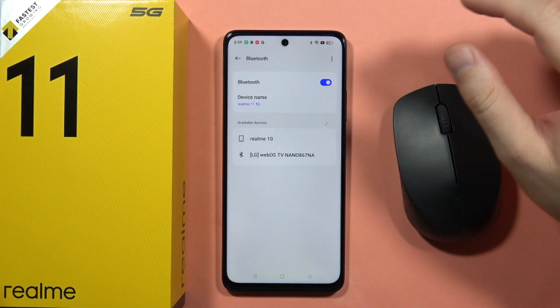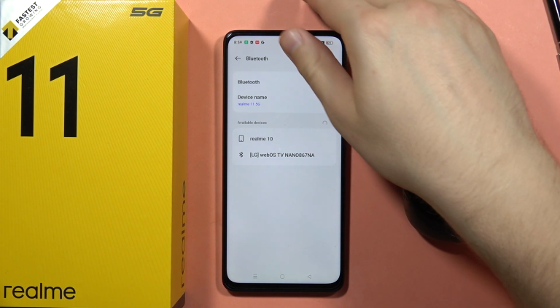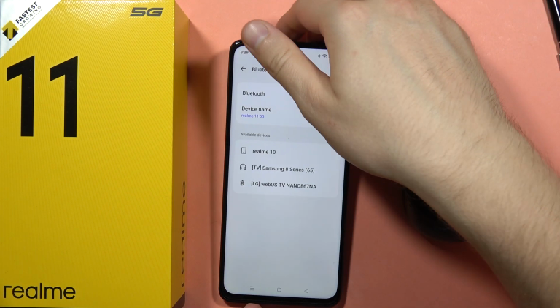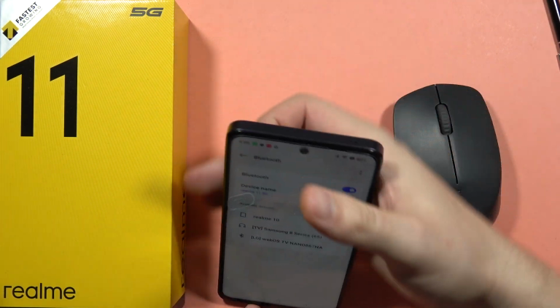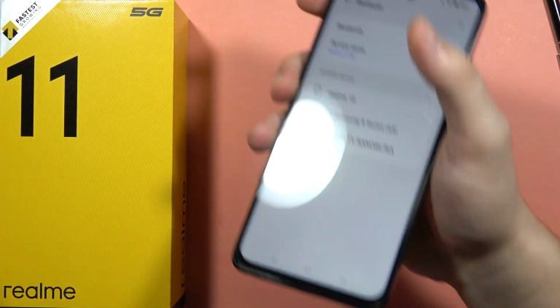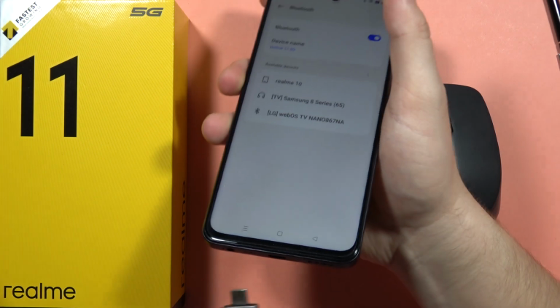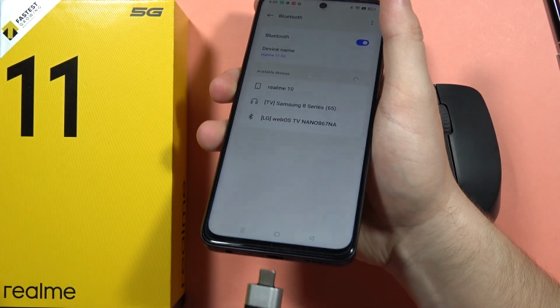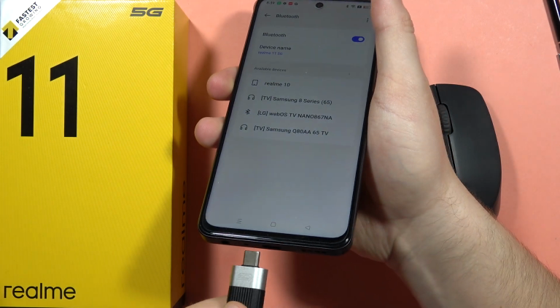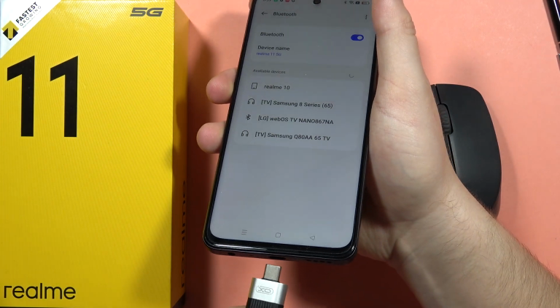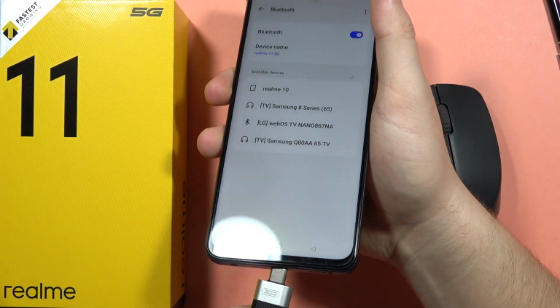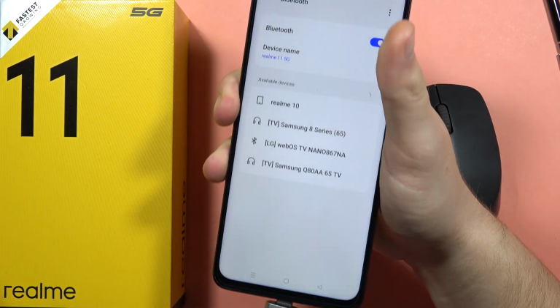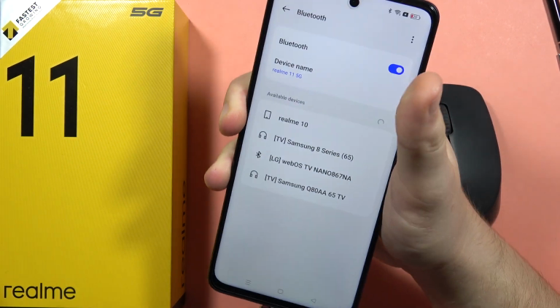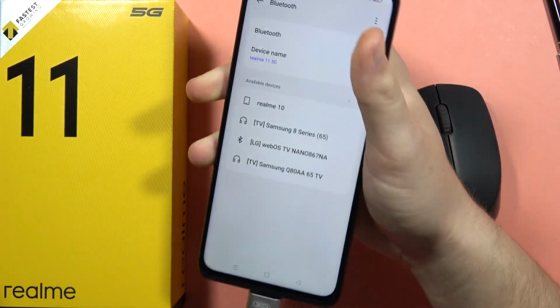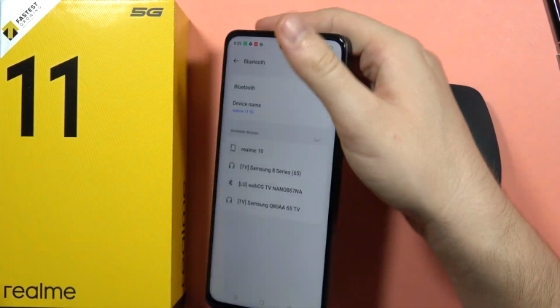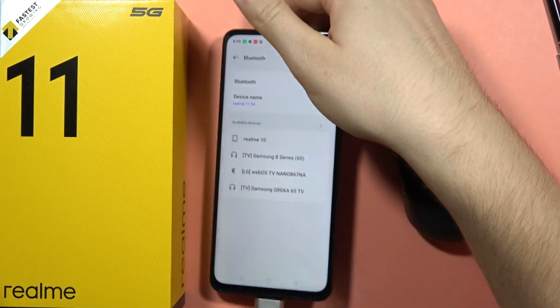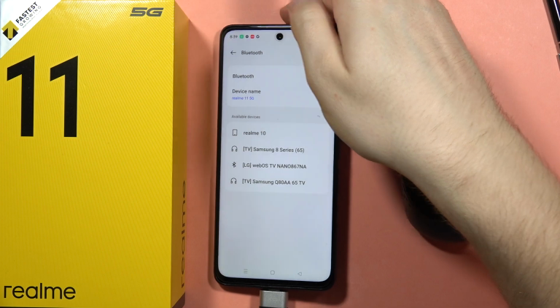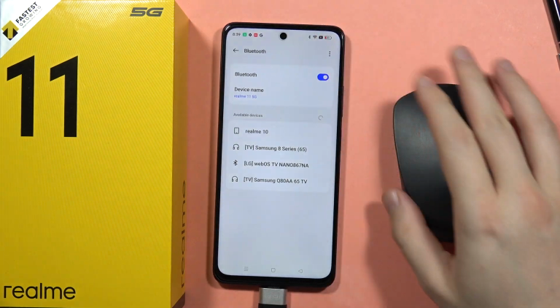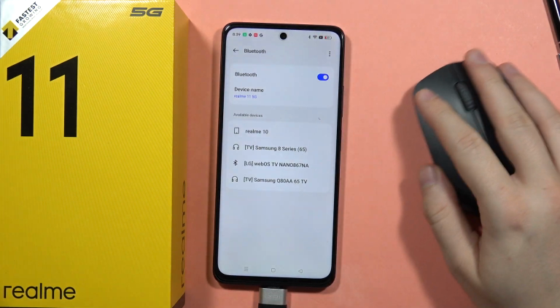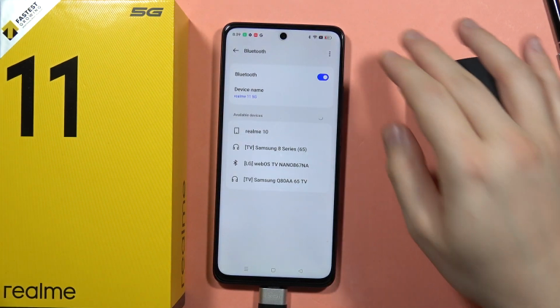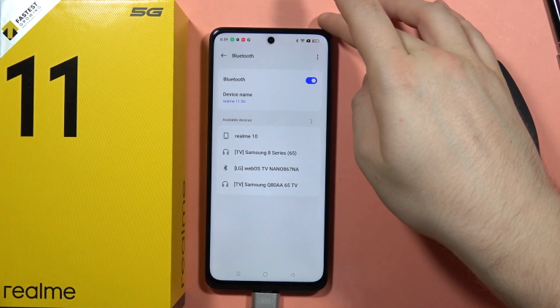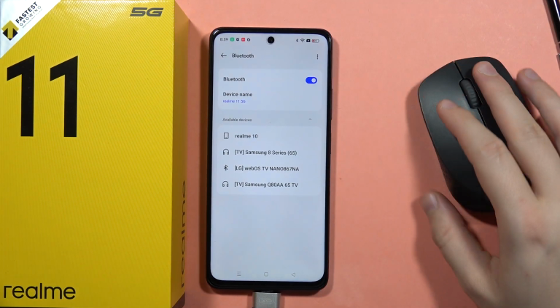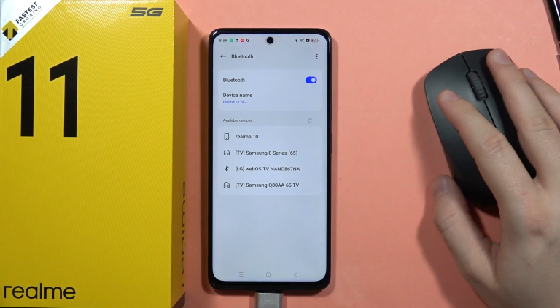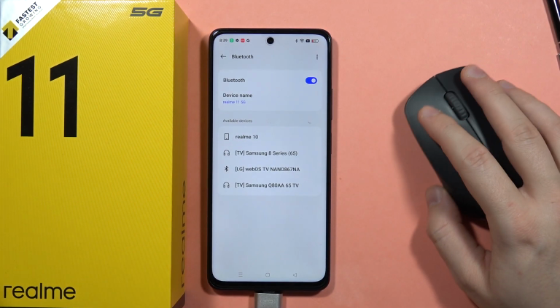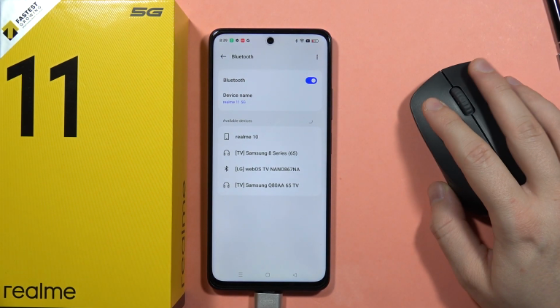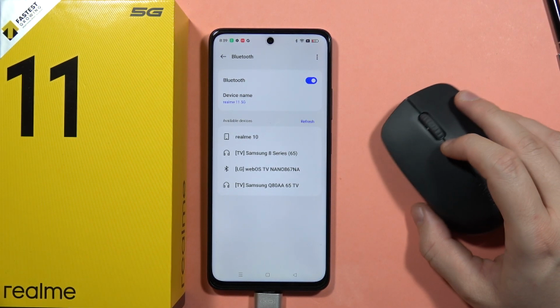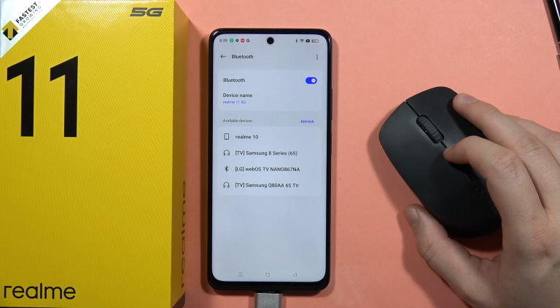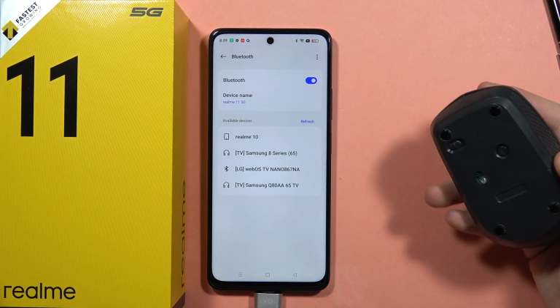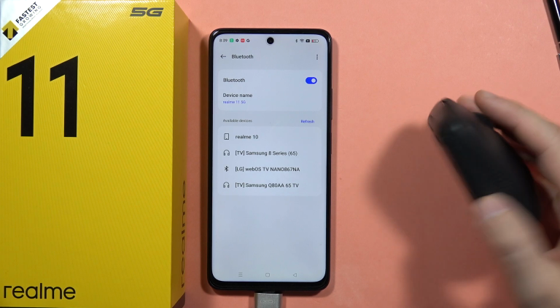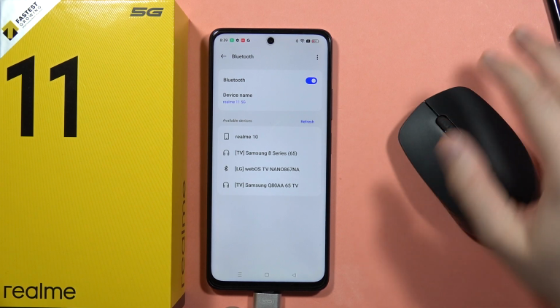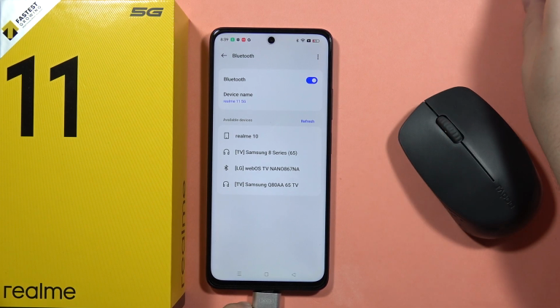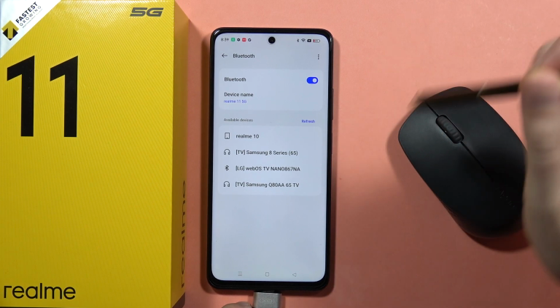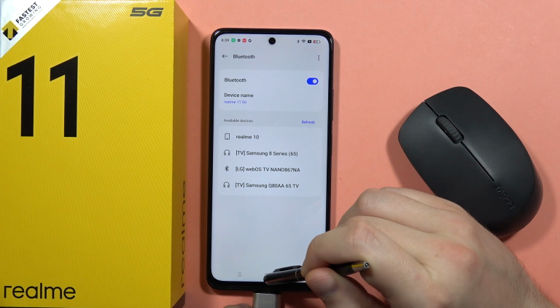Next you will have to connect the adapter into the USB-C port, and now let's see if it actually works. As you can see, currently my mouse is not working, but I'm going to show you how I can fix this.